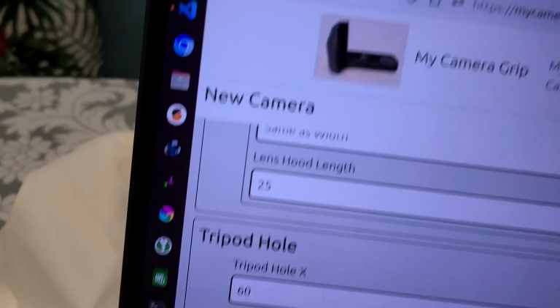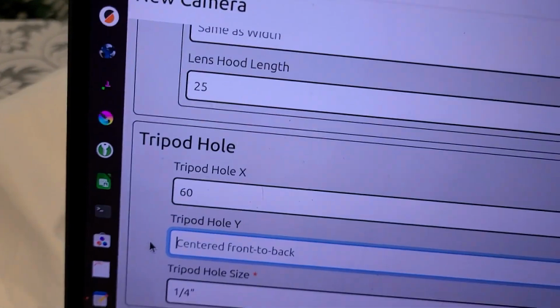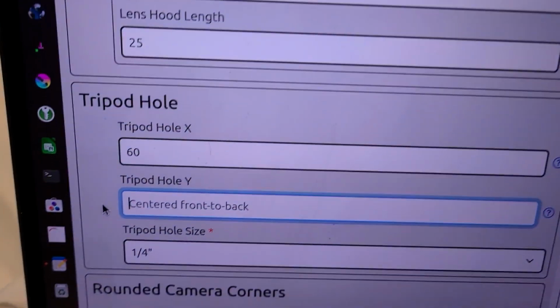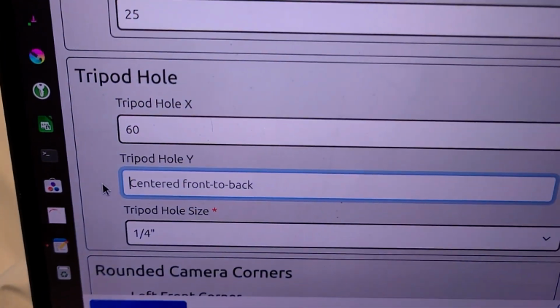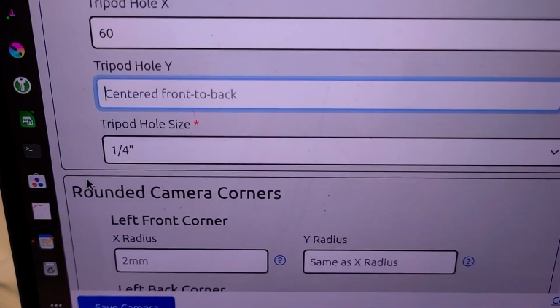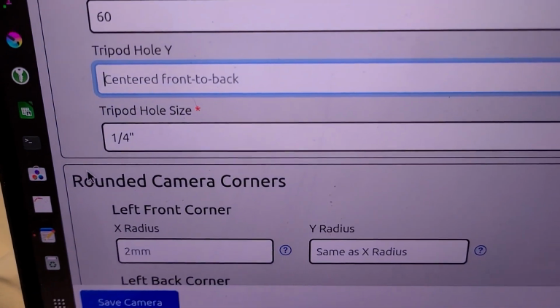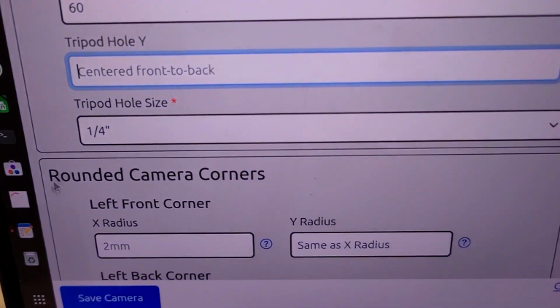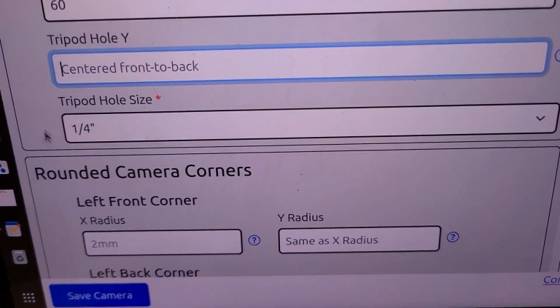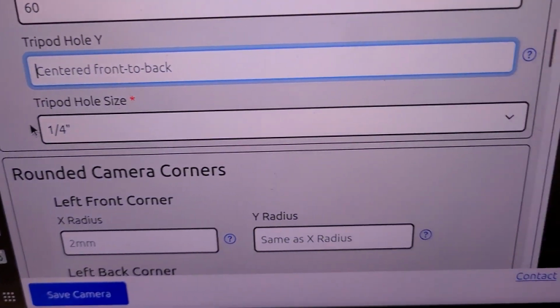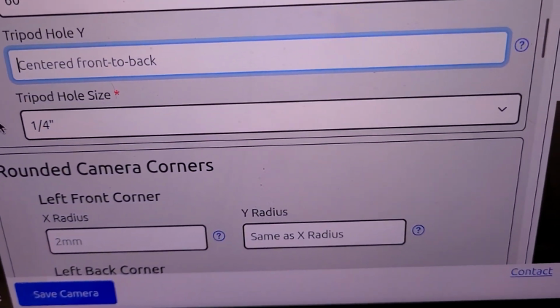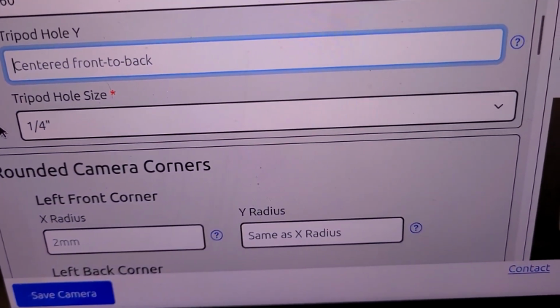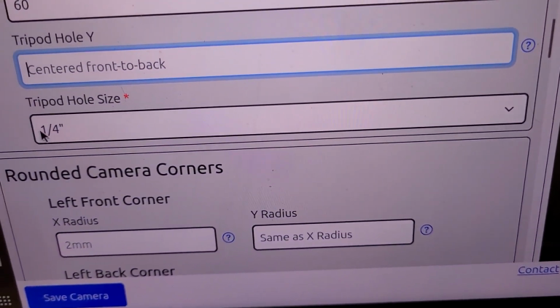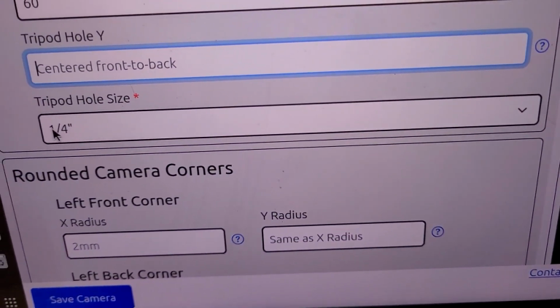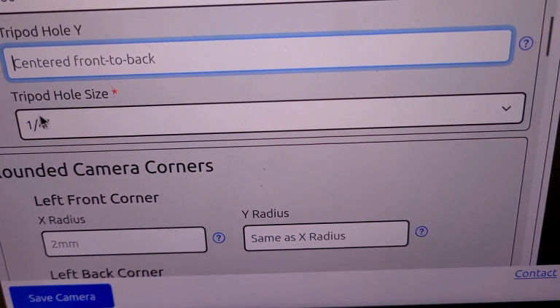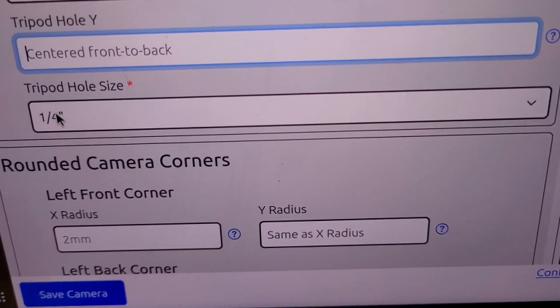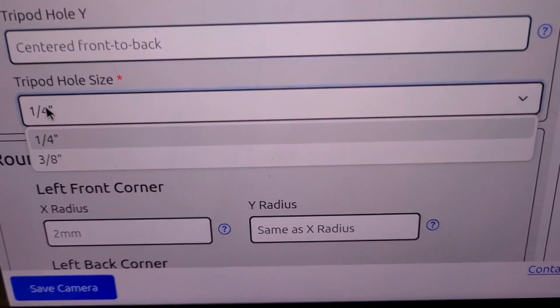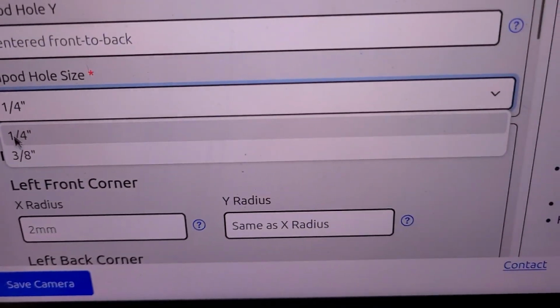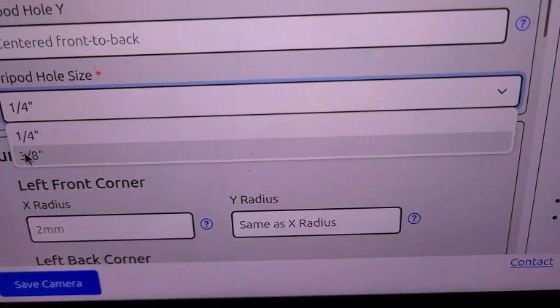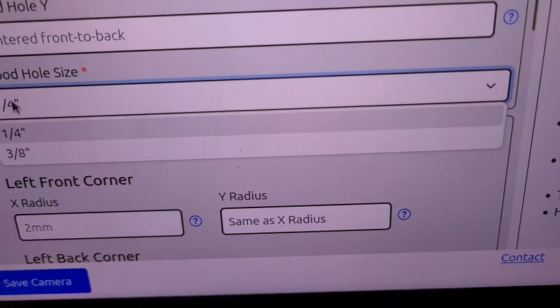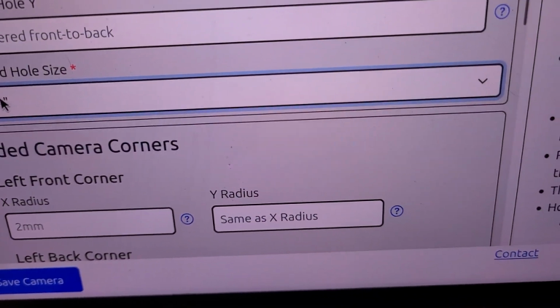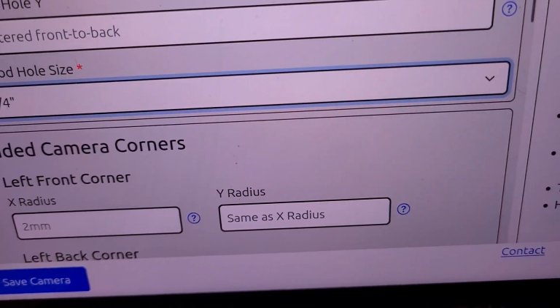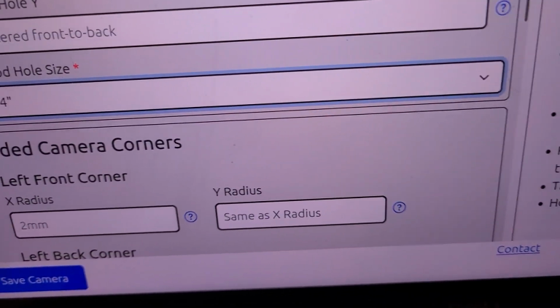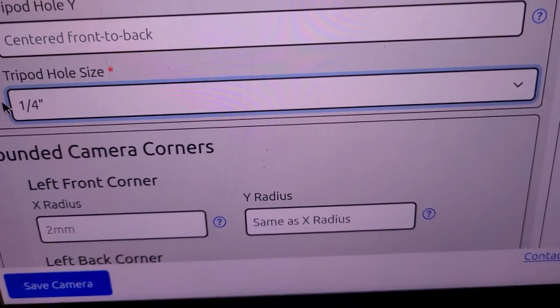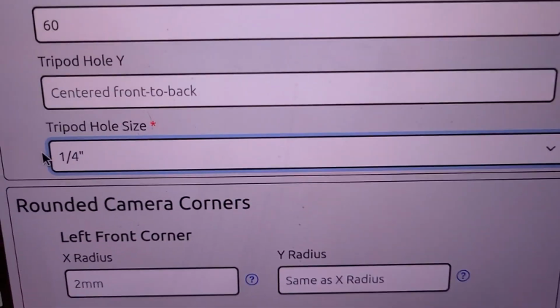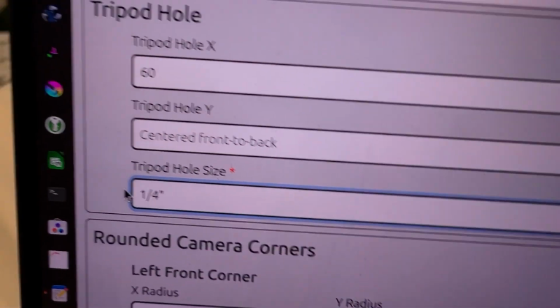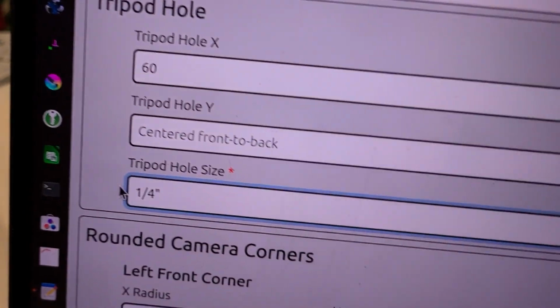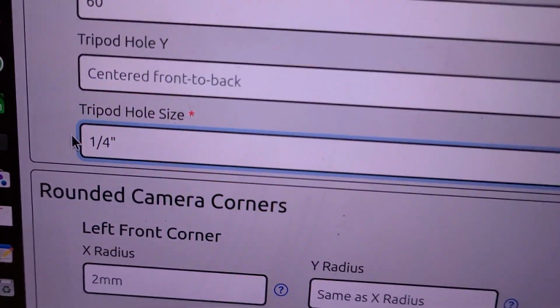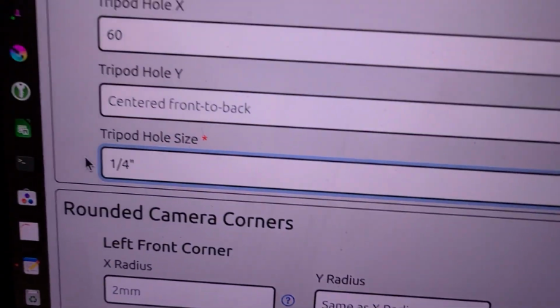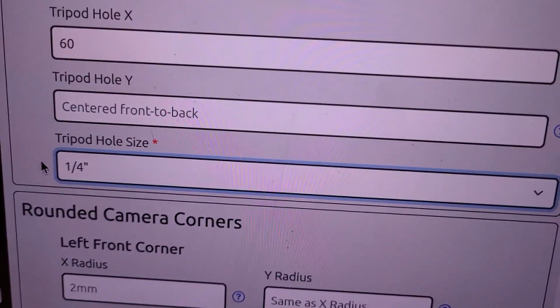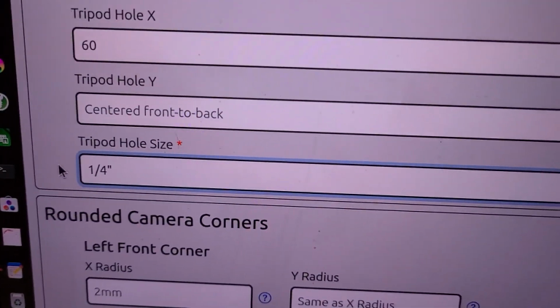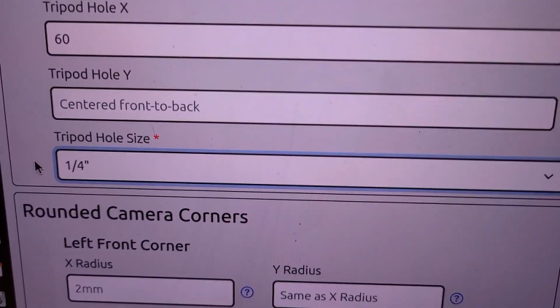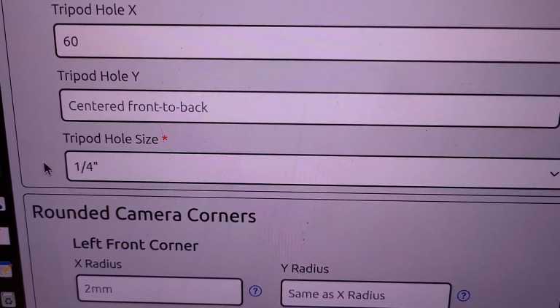Then the tripod hole size. Most cameras are going to be a quarter inch. The other option is three-eighths of an inch. But if your camera uses that, great; if not, just leave it at a quarter inch.